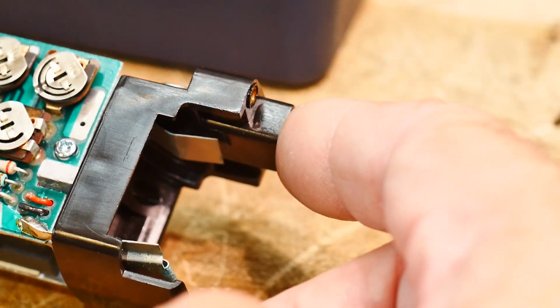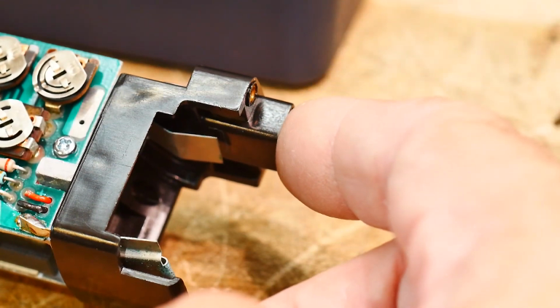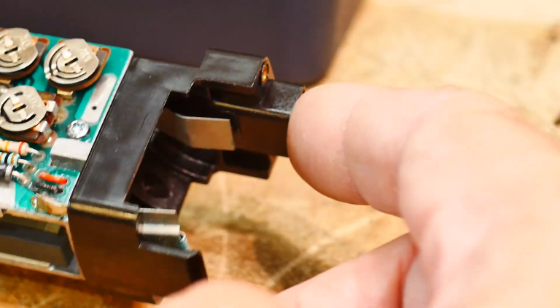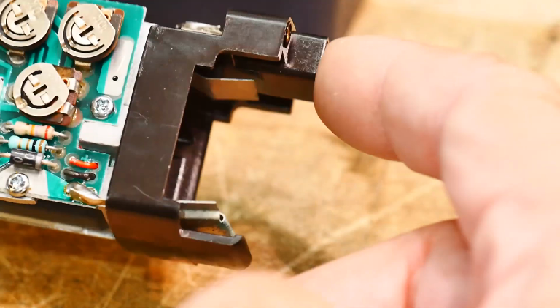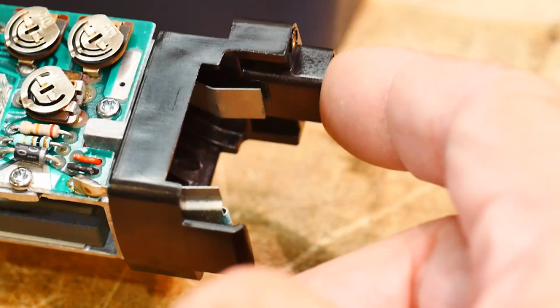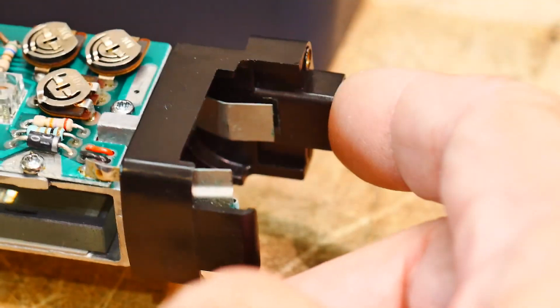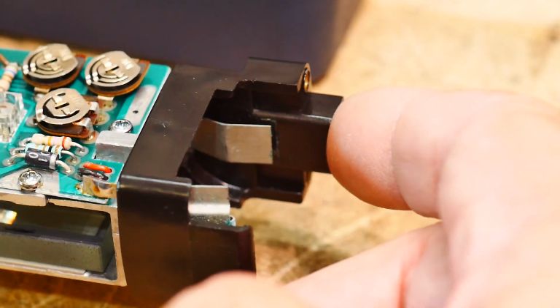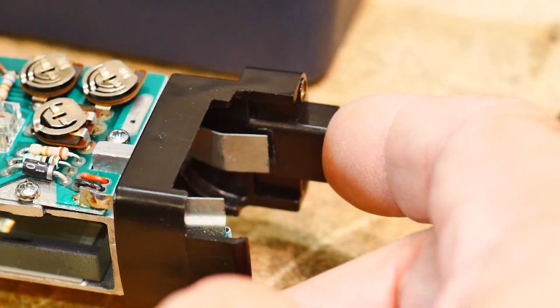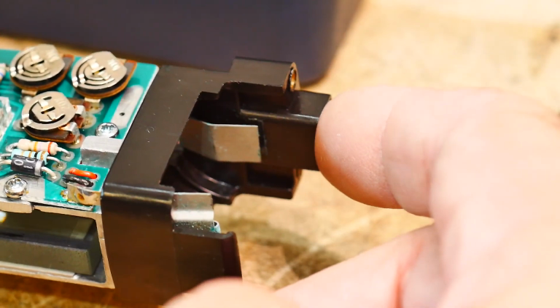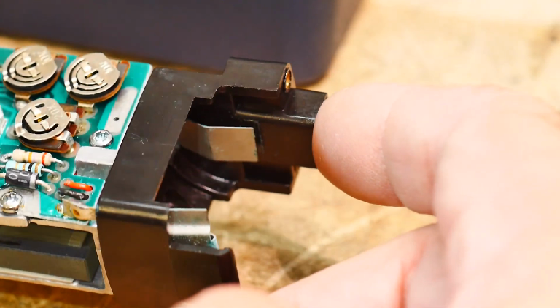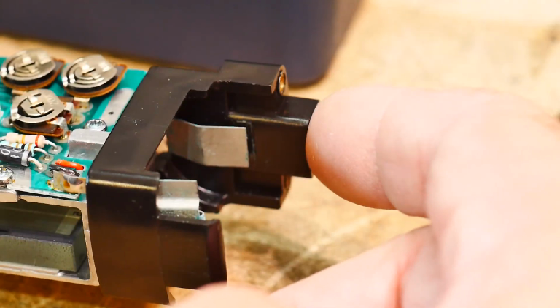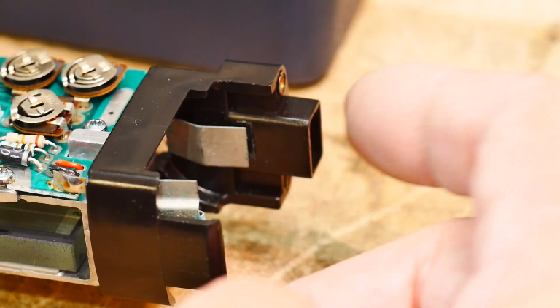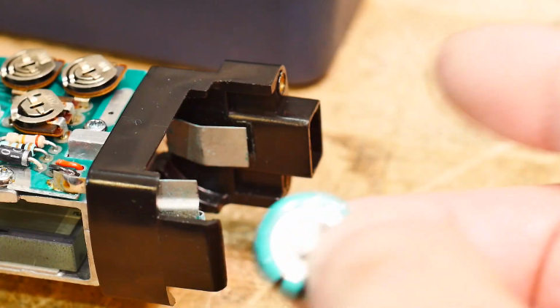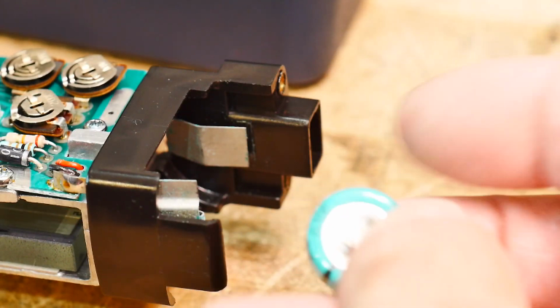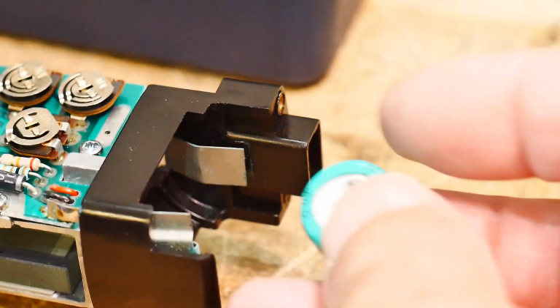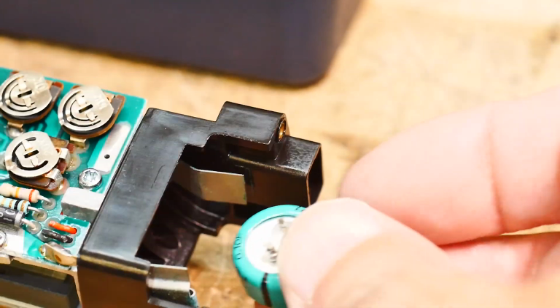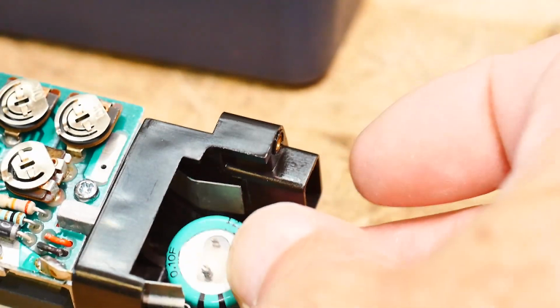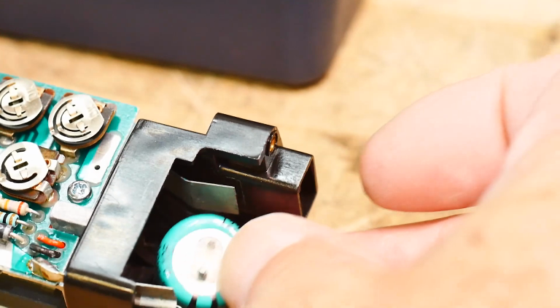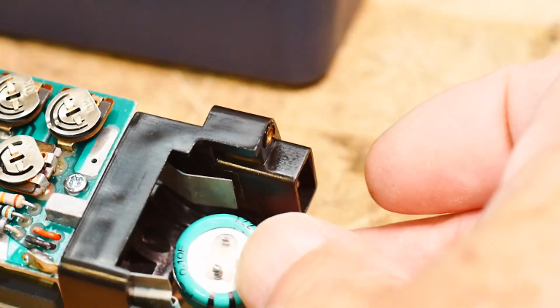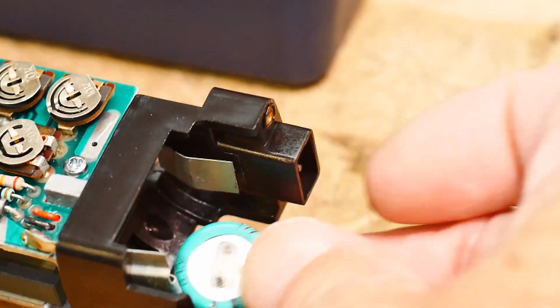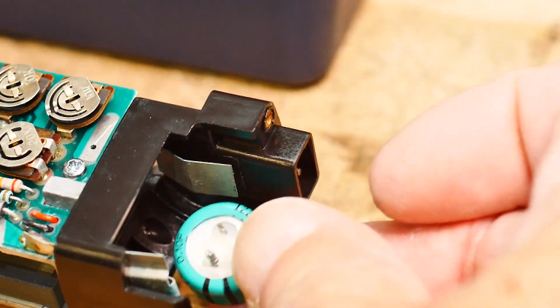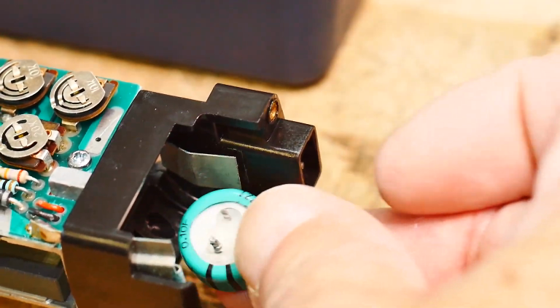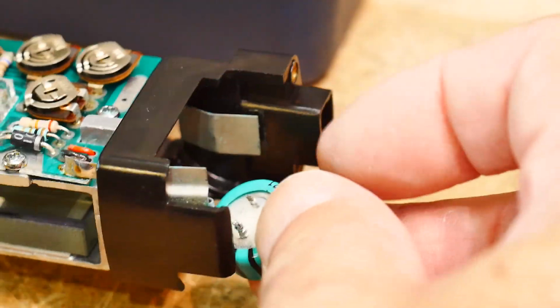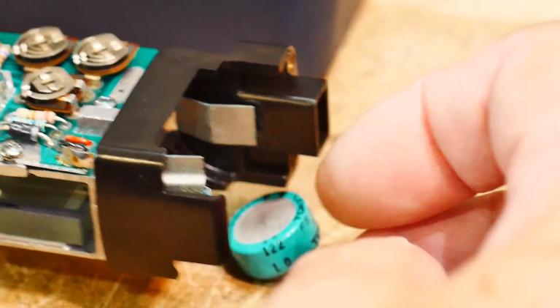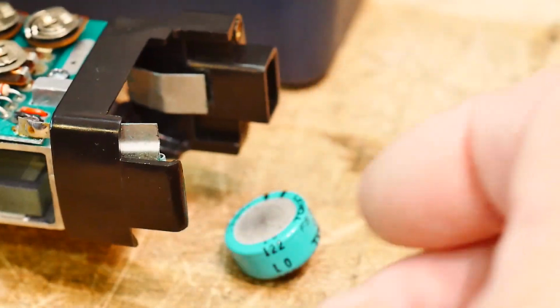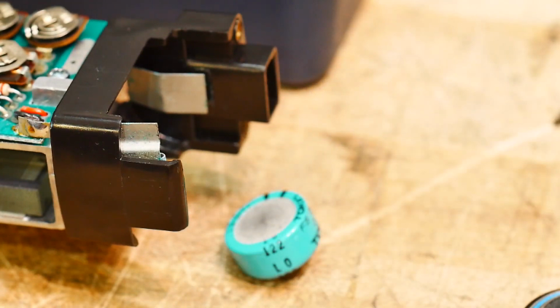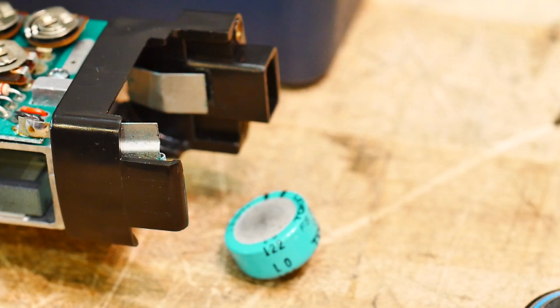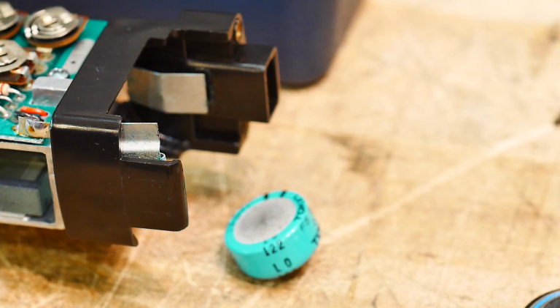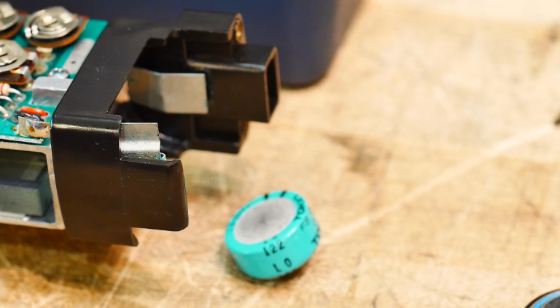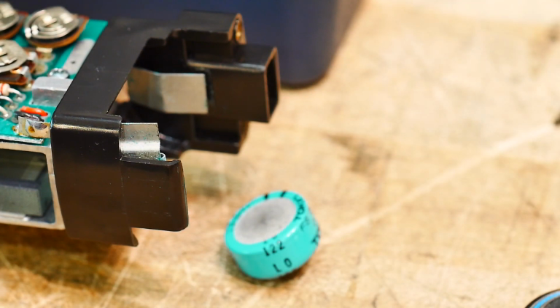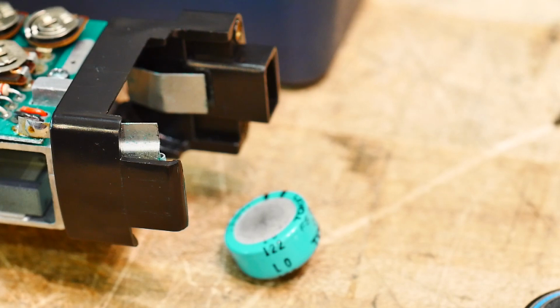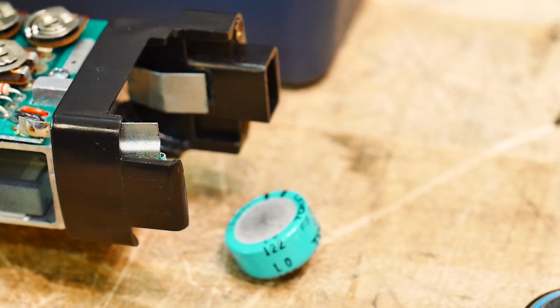I don't mind operating this thing off the wall charger — it's kind of big and heavy anyway. I'm not going to take it anywhere; I'm just going to use it over in the metrology lab. So I'm just going to pop this little capacitor in there and call it good.